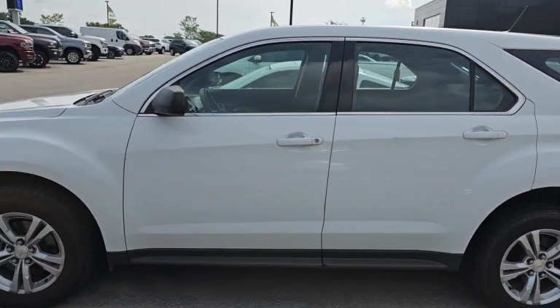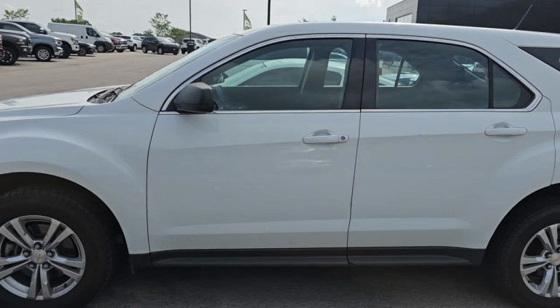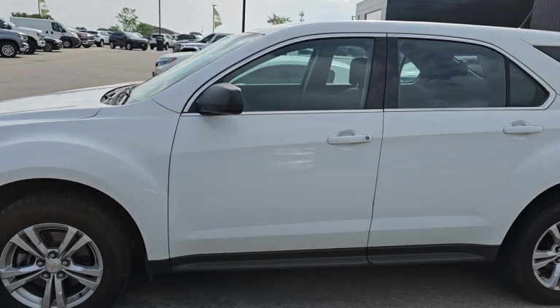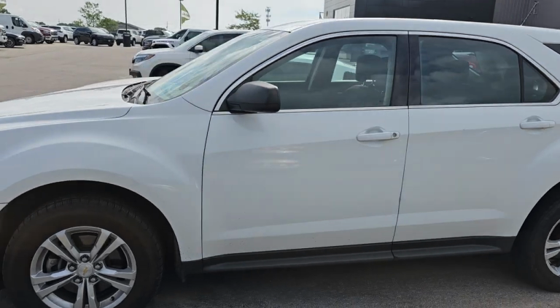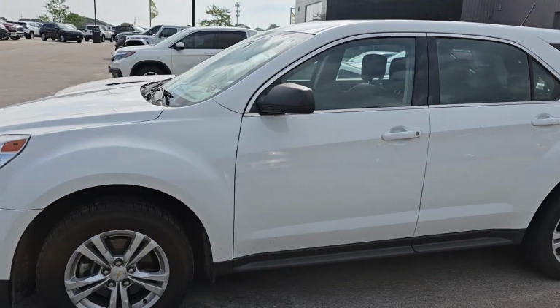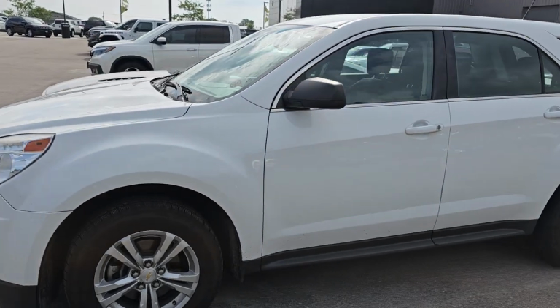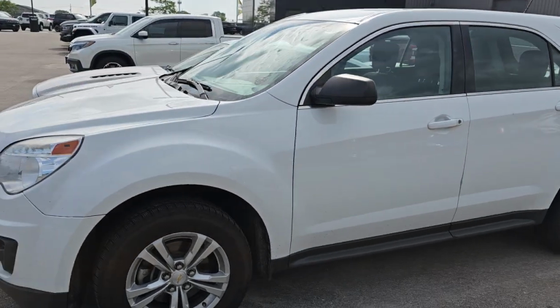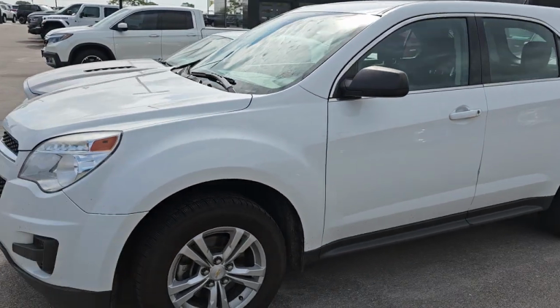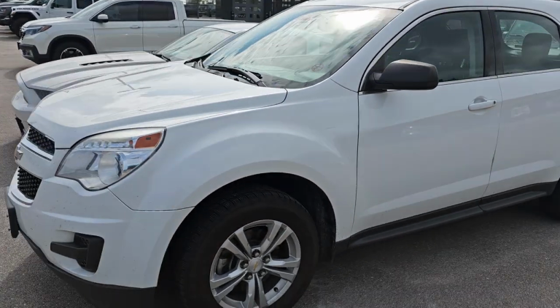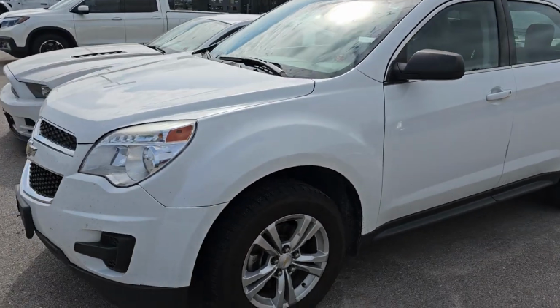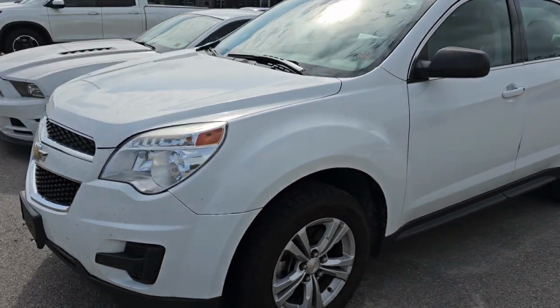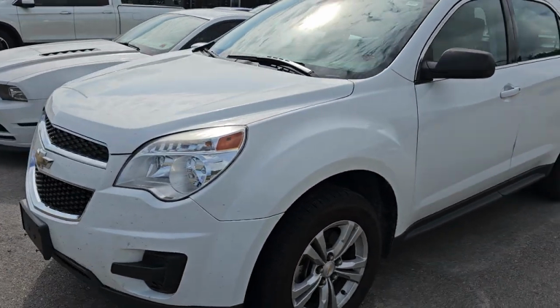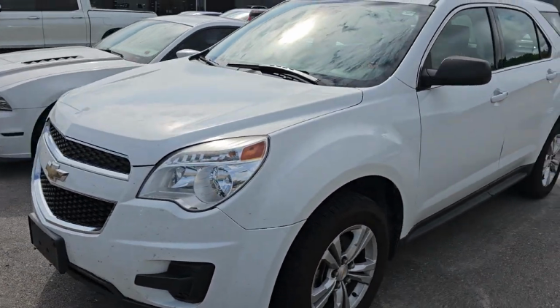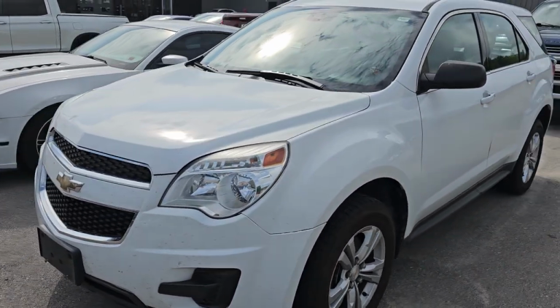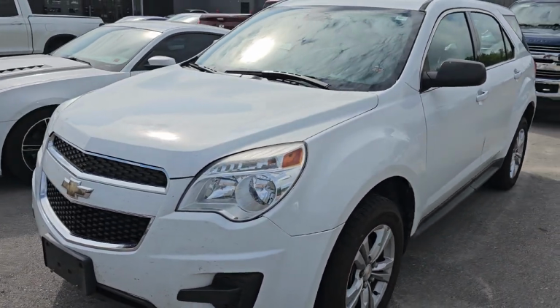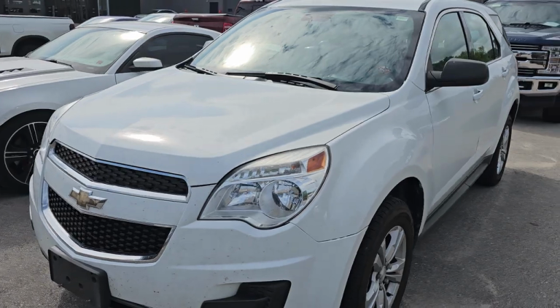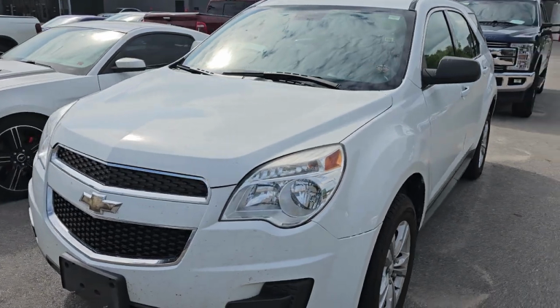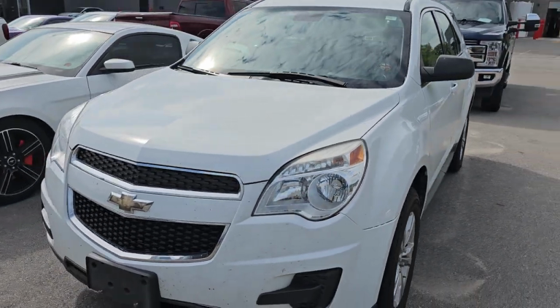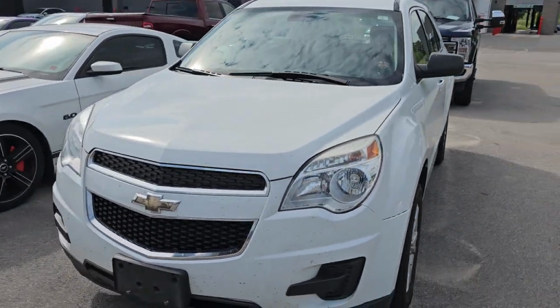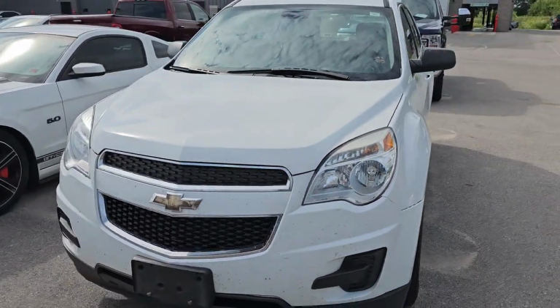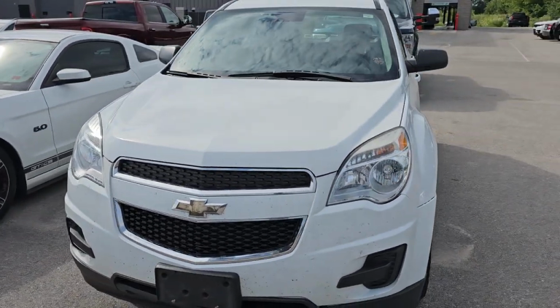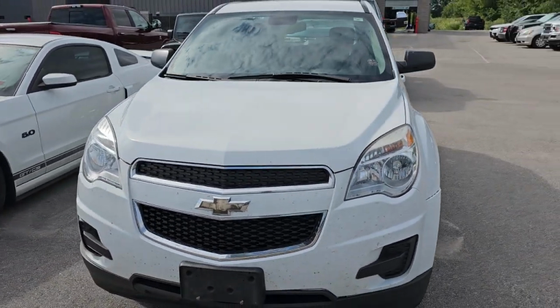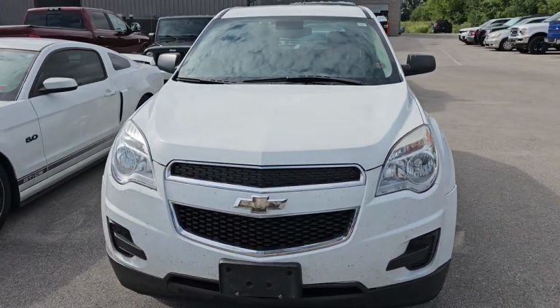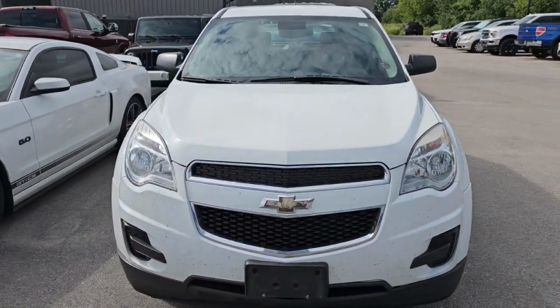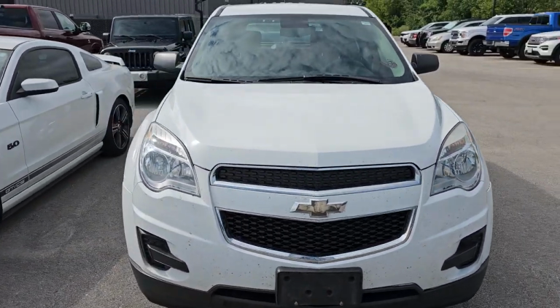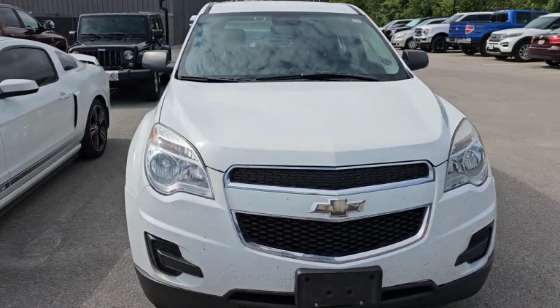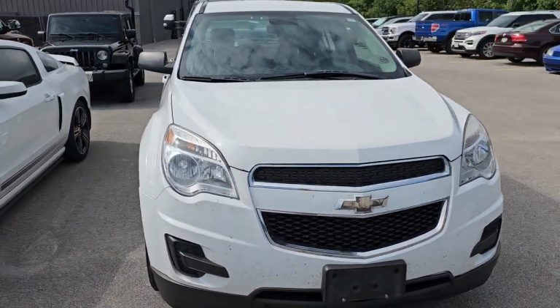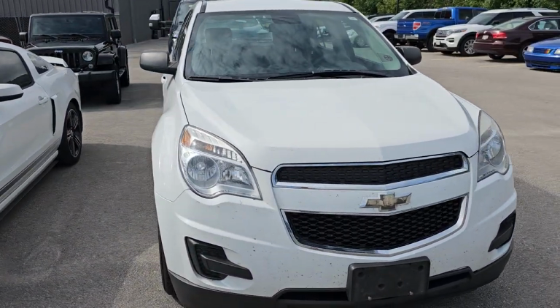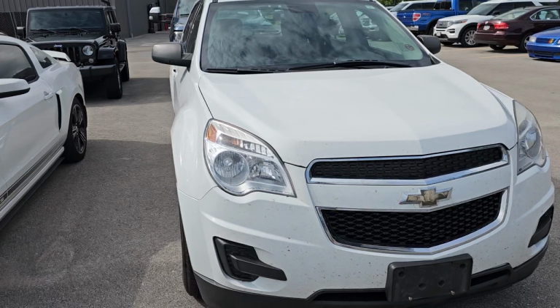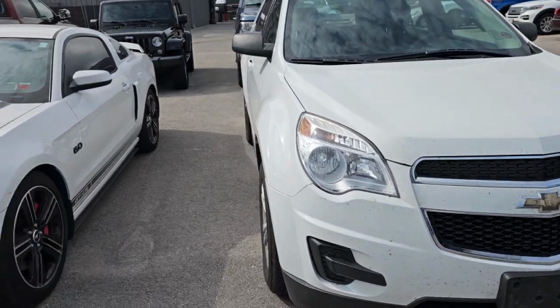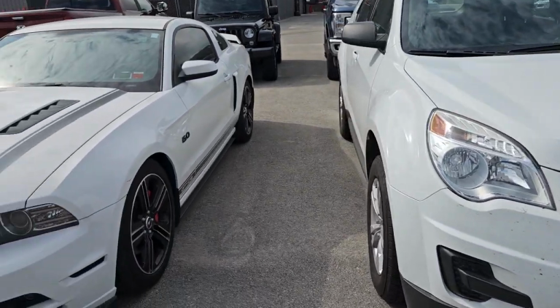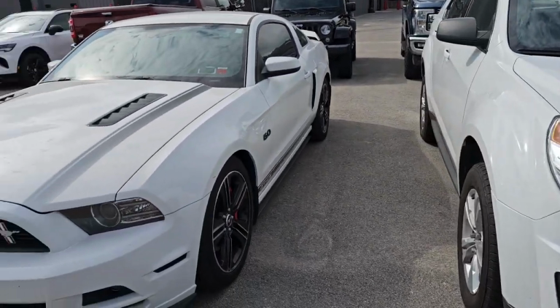We also have a 2014 Chevy Equinox front-wheel drive that just came in on trade. It's in fairly decent condition — we might try and retail it. It's got 143,000 miles, so we'll have to run it through the shop and see if that's a viable option.